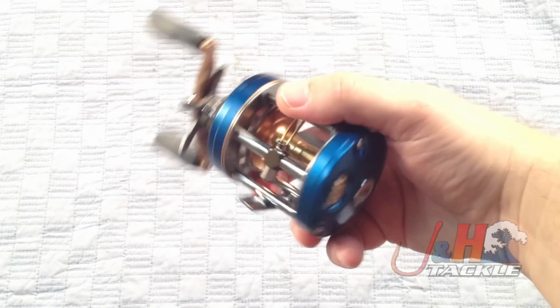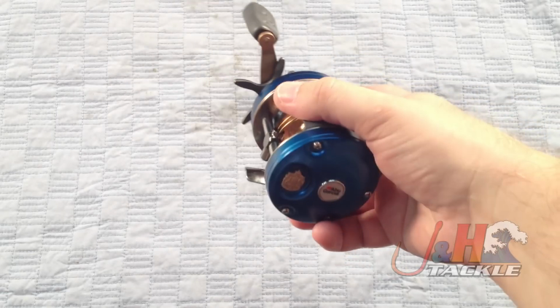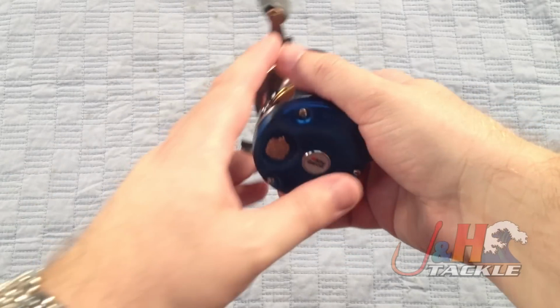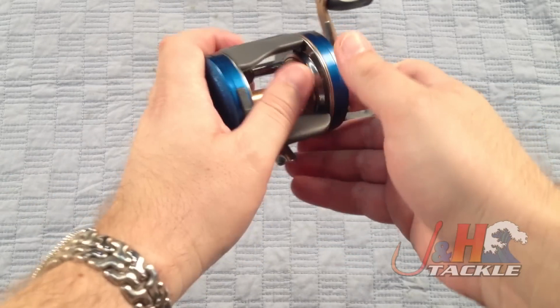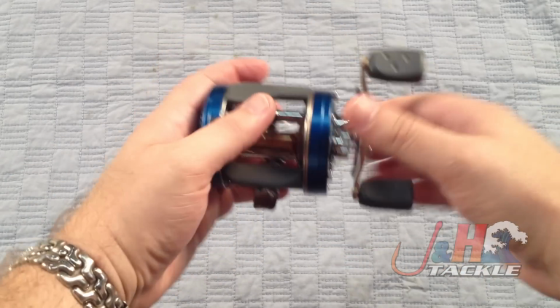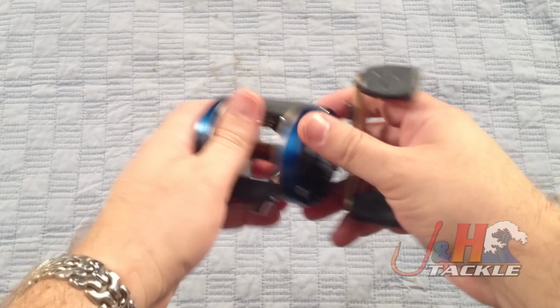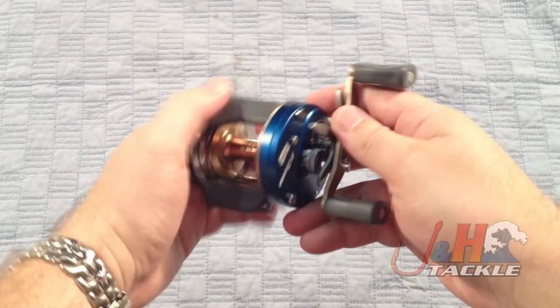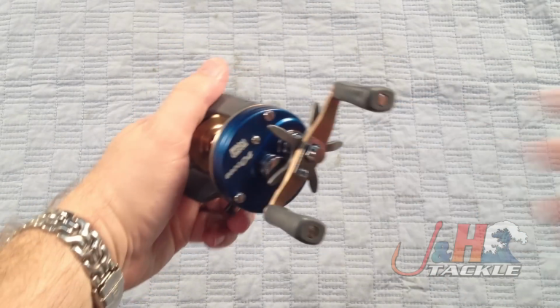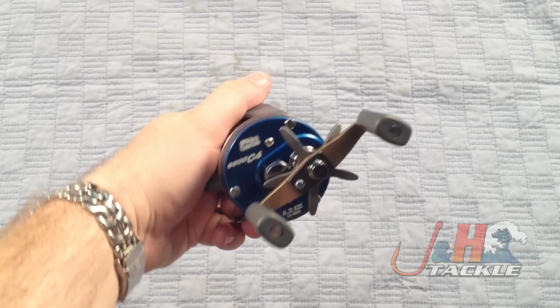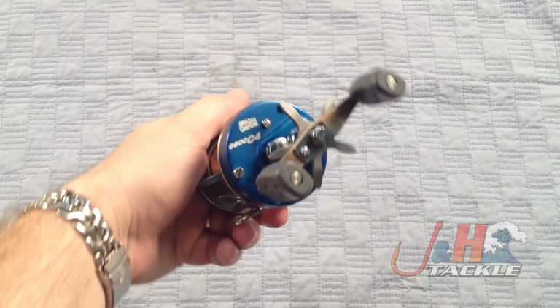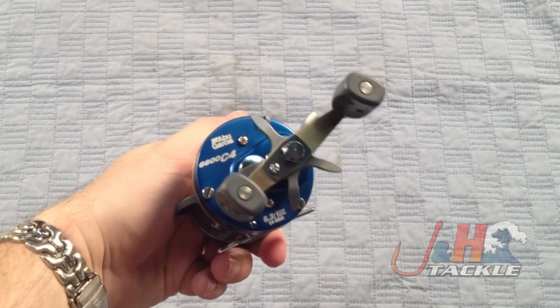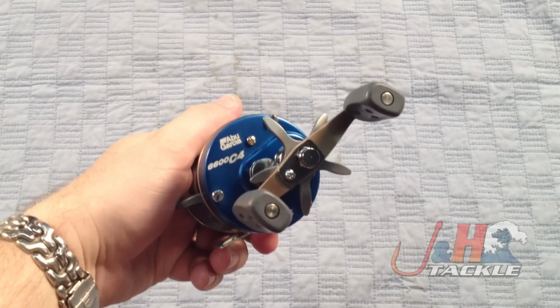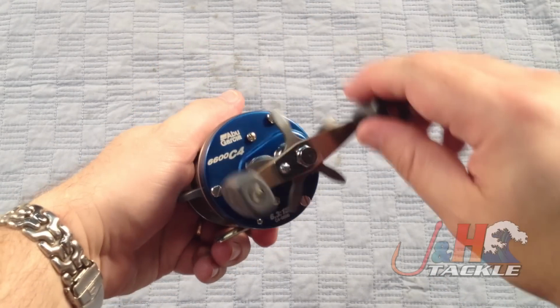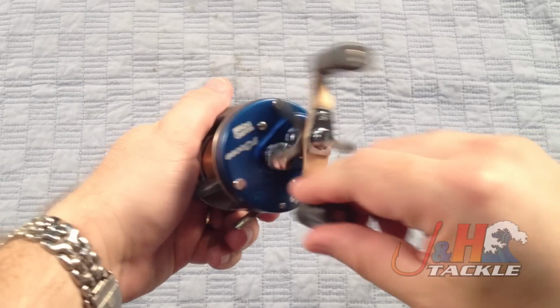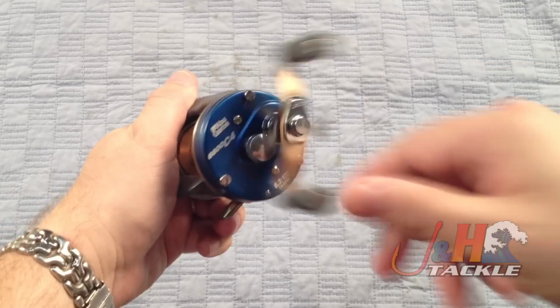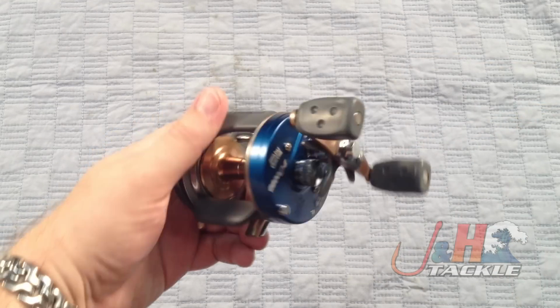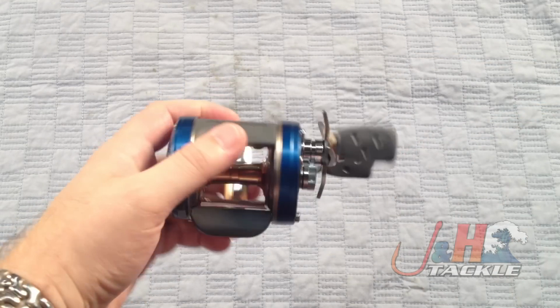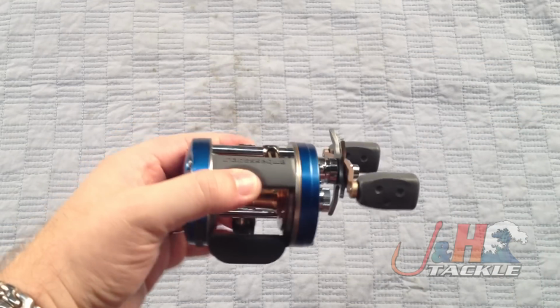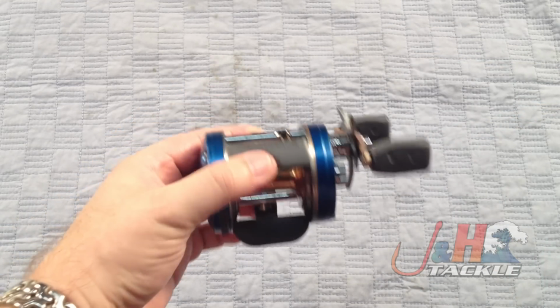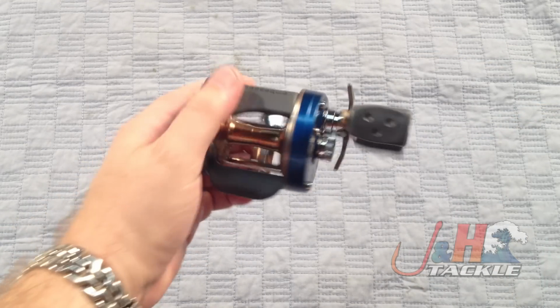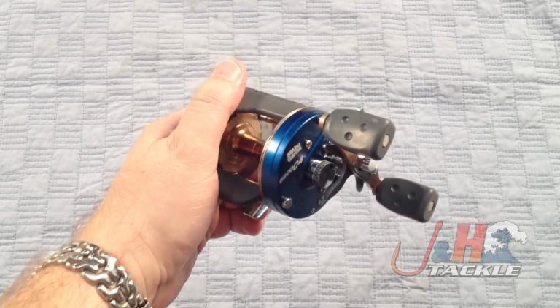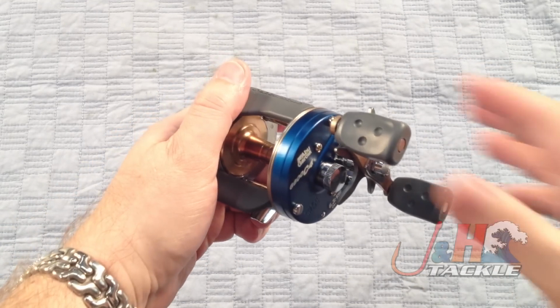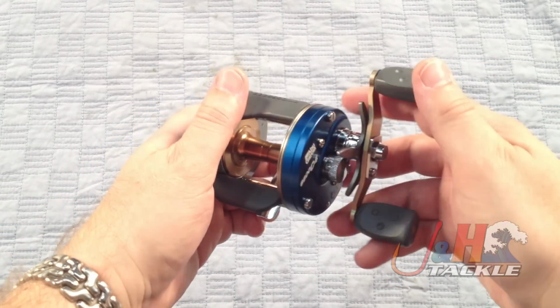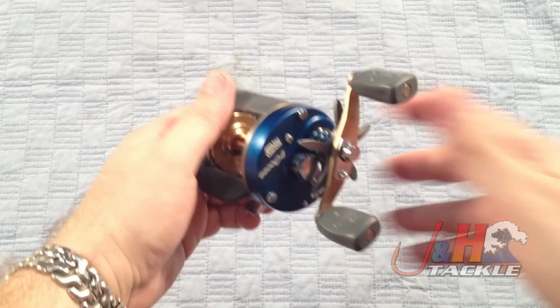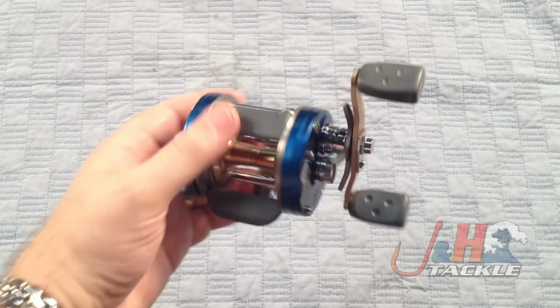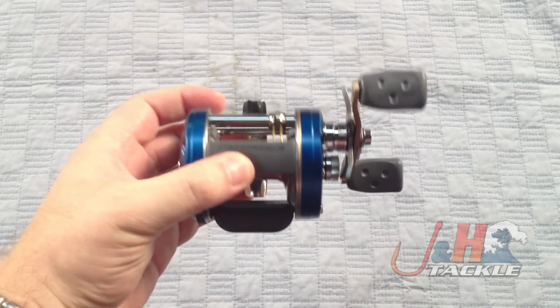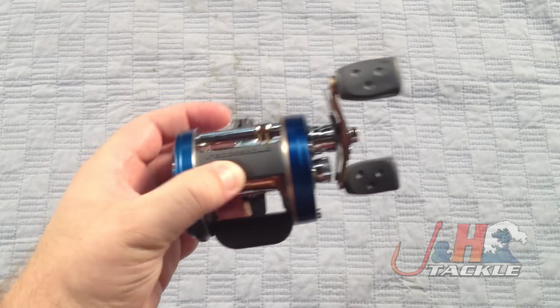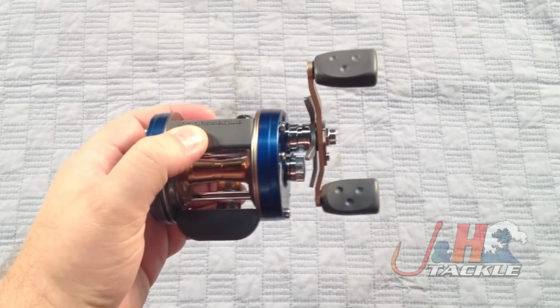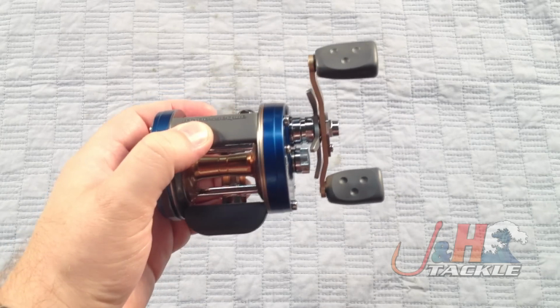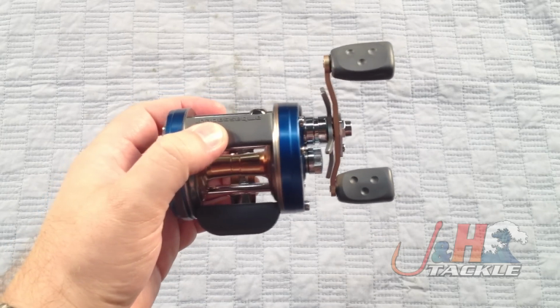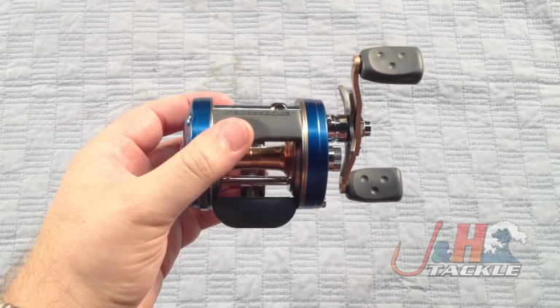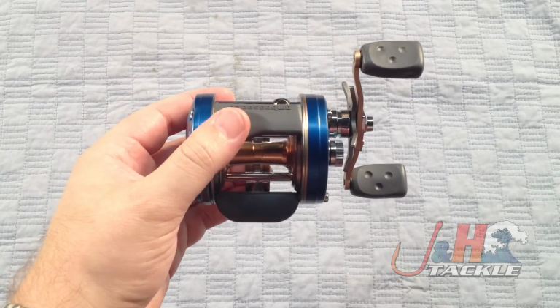These are made in Sweden, so you're going to get quality. I know a lot of guys are averse to having reels made overseas in China and other countries in Asia, but this one is made in Sweden. They do a really good job of quality control and make a great product.